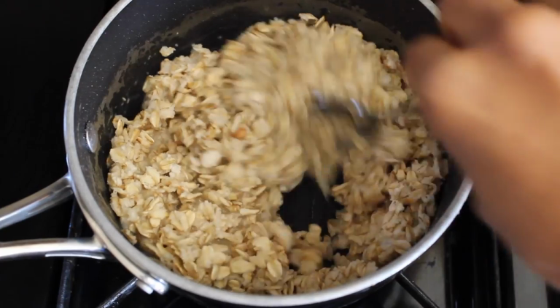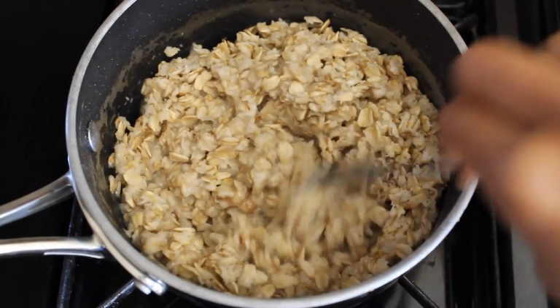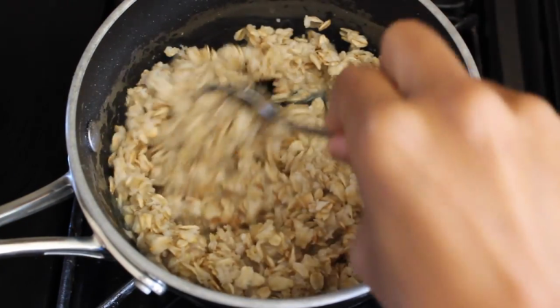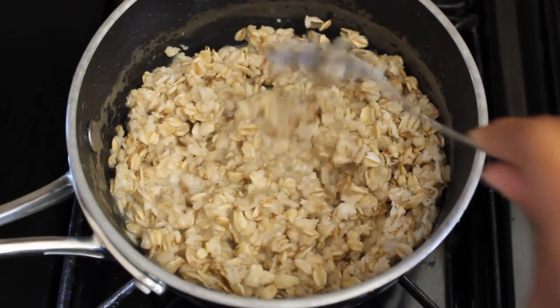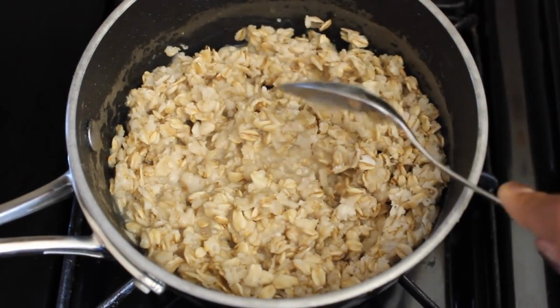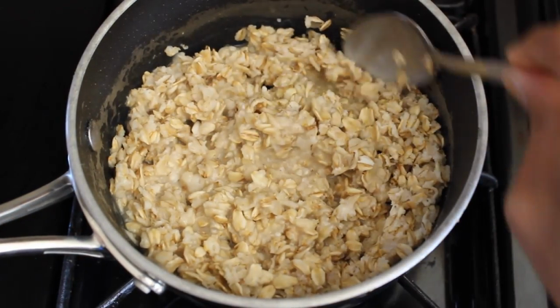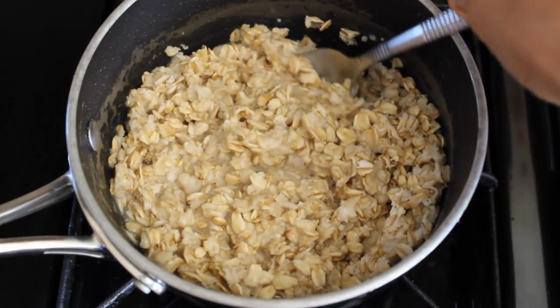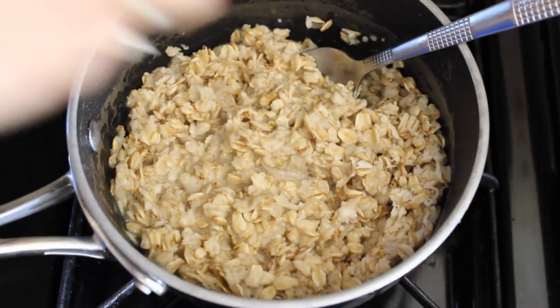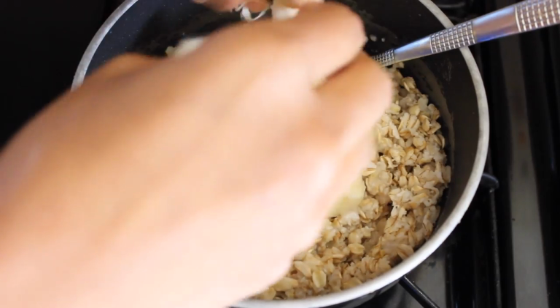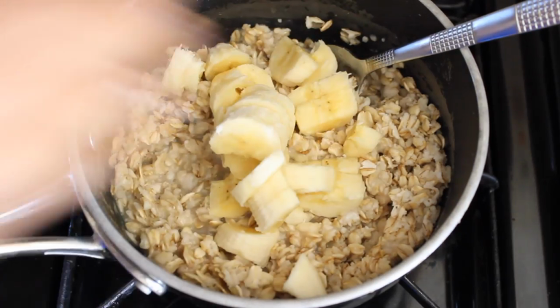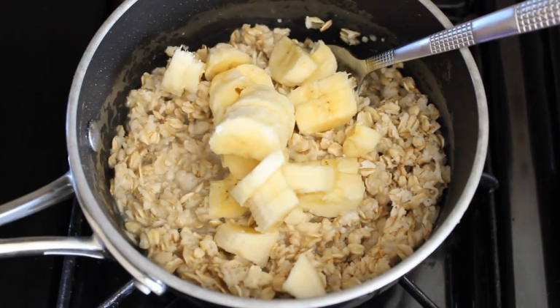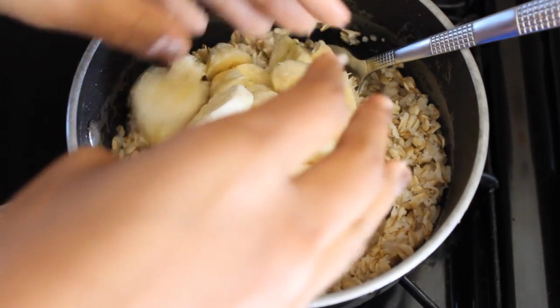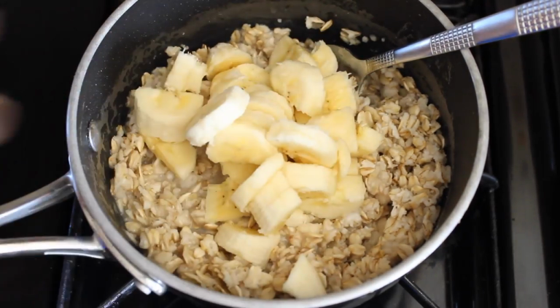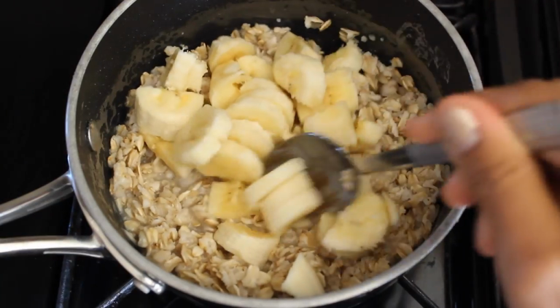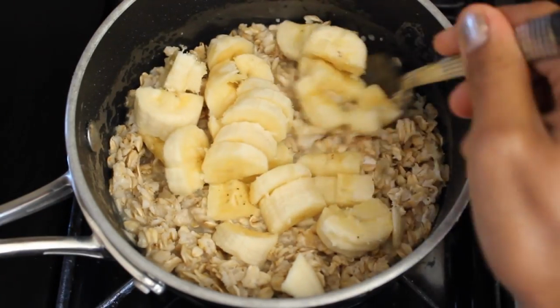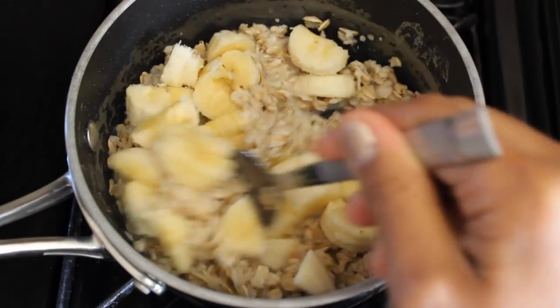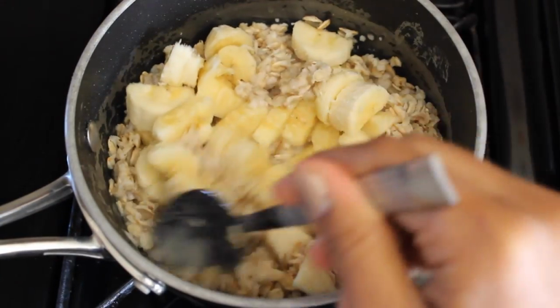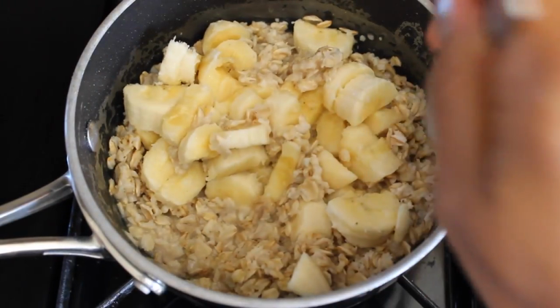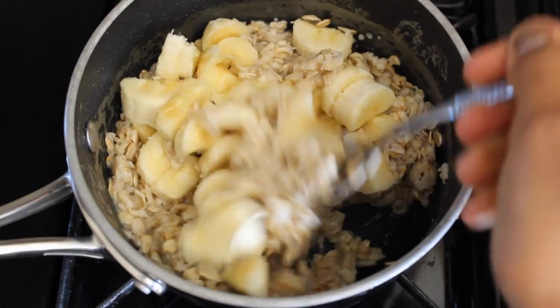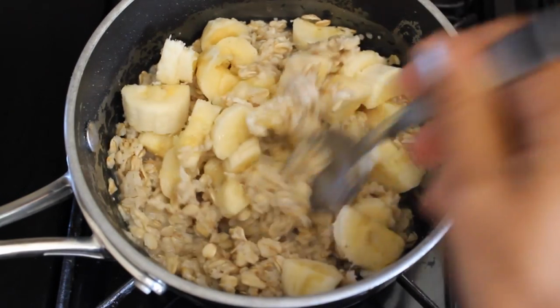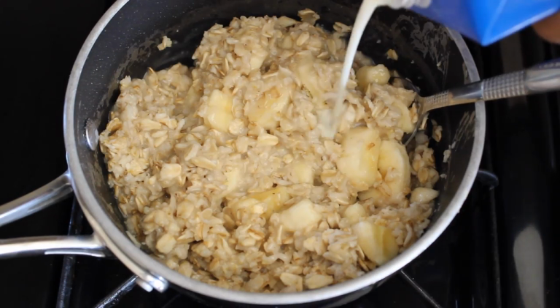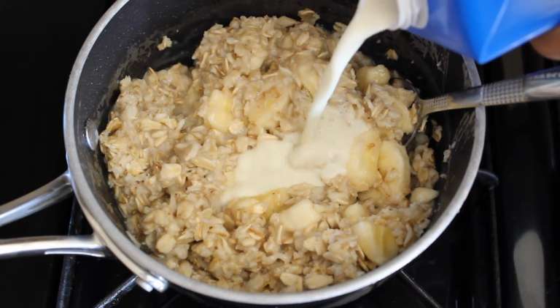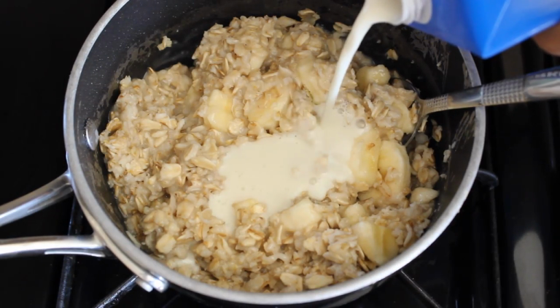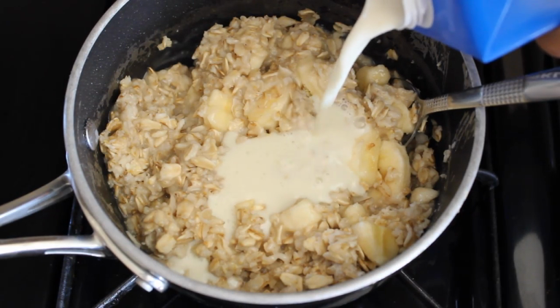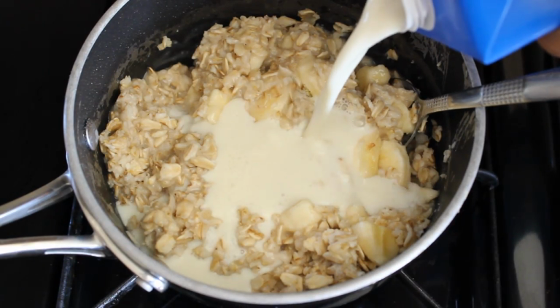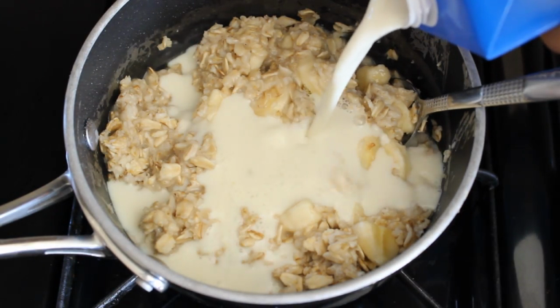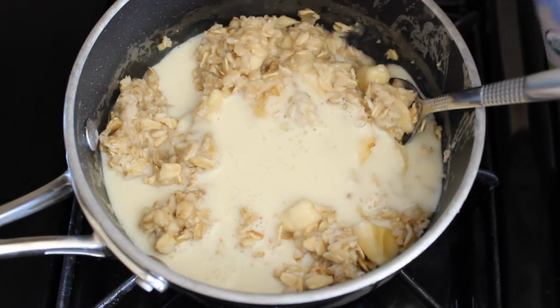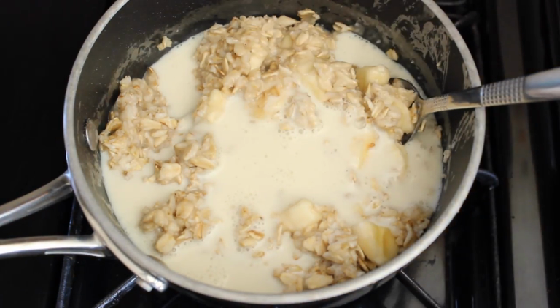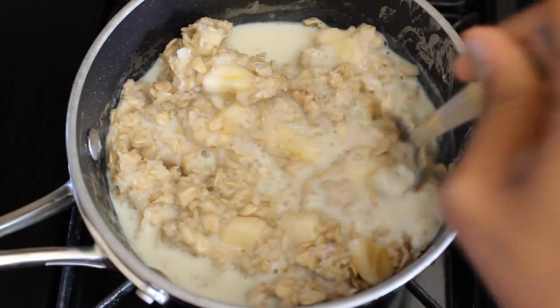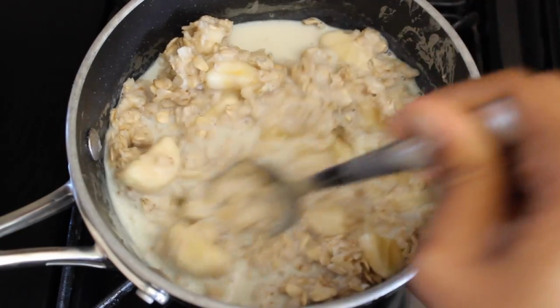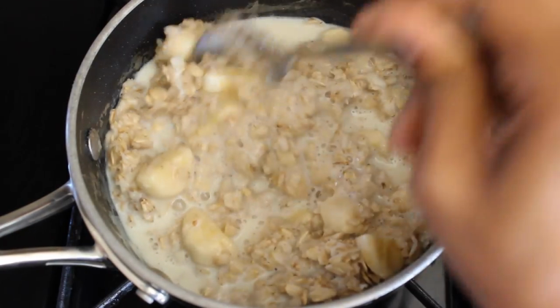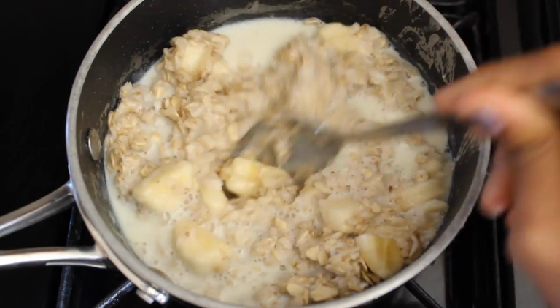Going back to our masterpiece, I like to stir it up a bit and then I add all the banana chunks in there. Let it get warmed up and all cooked in. Then I add more liquid — I love soy milk. It is bae, it is my life choice. So give it a good stir.